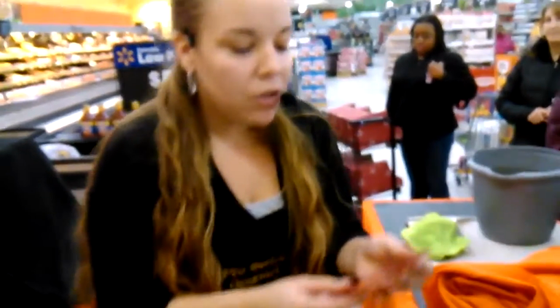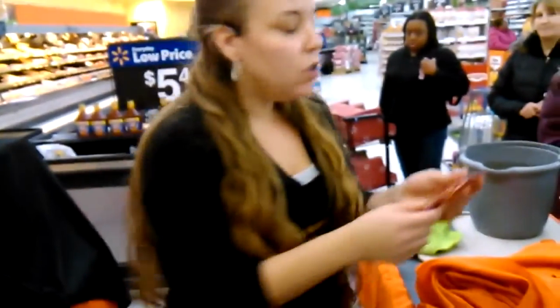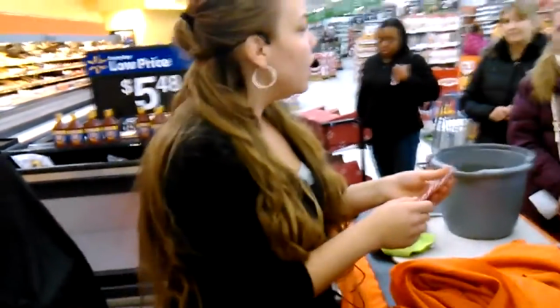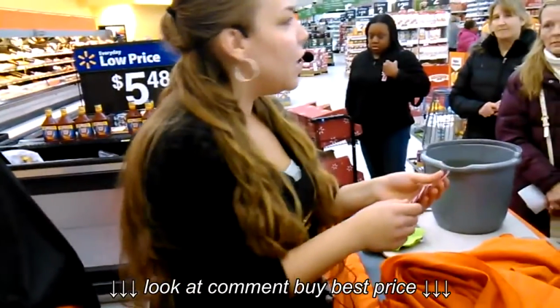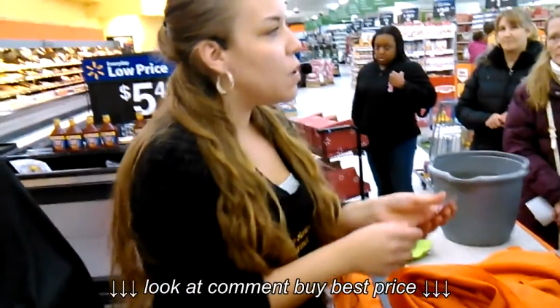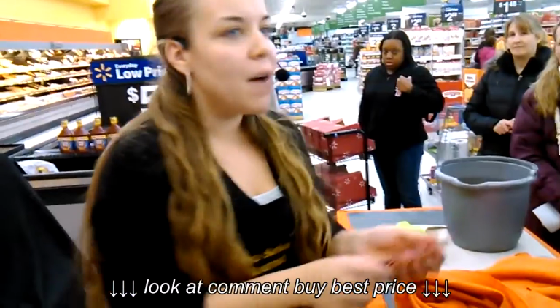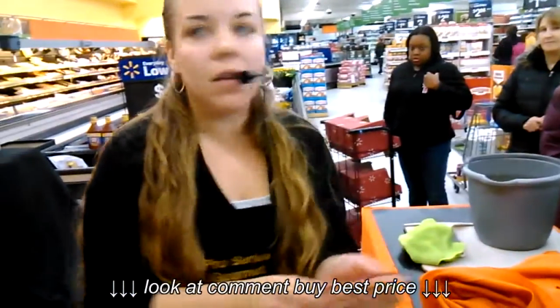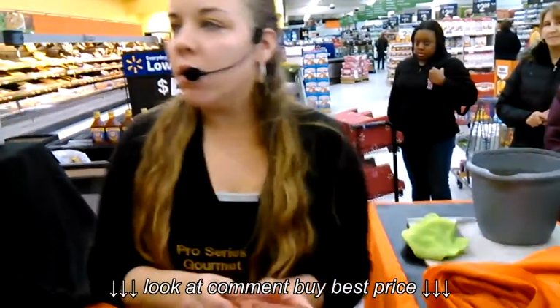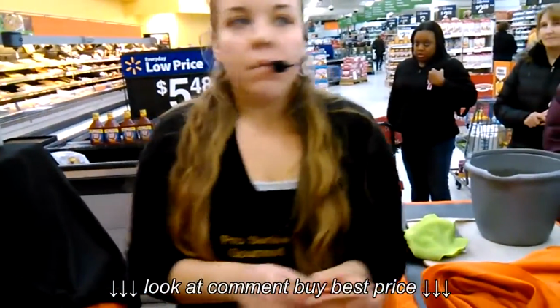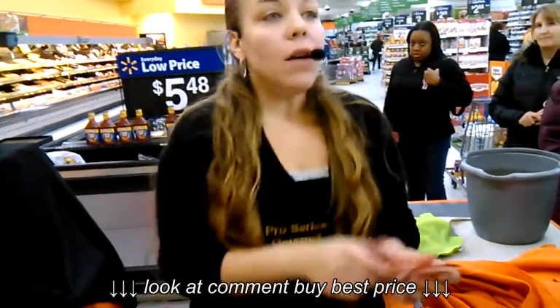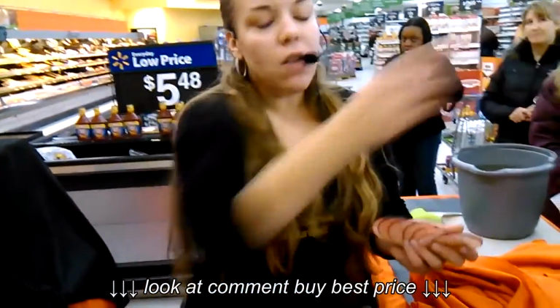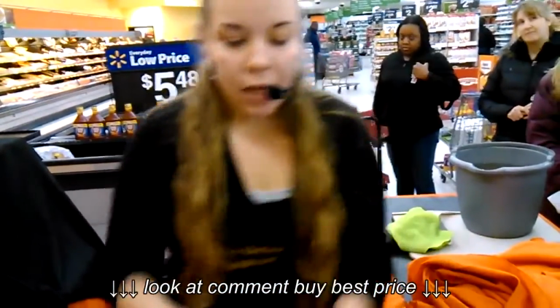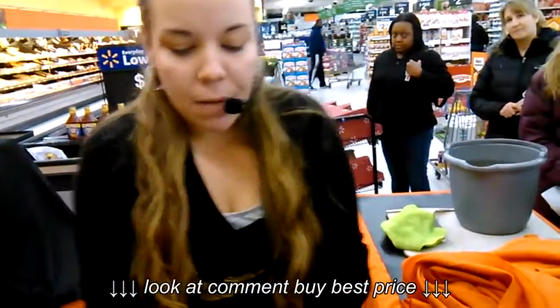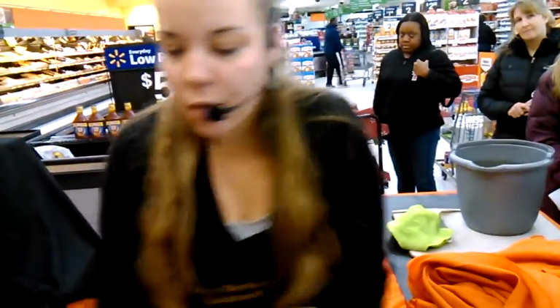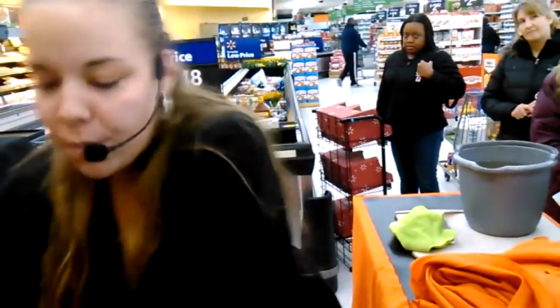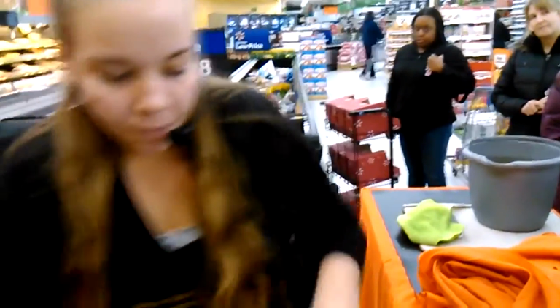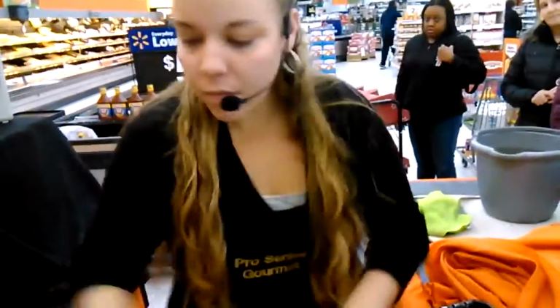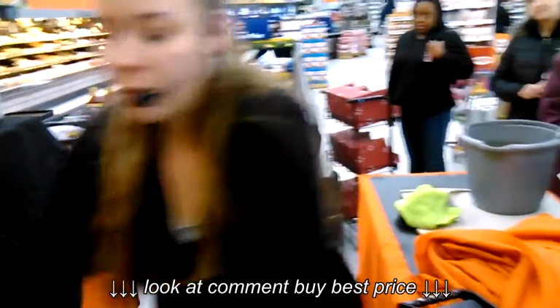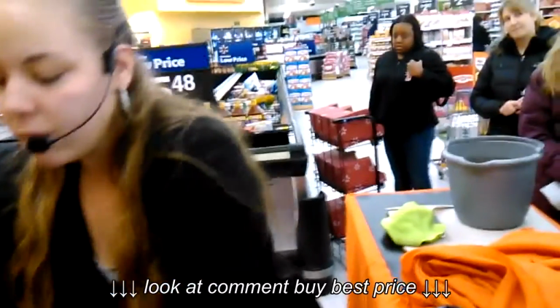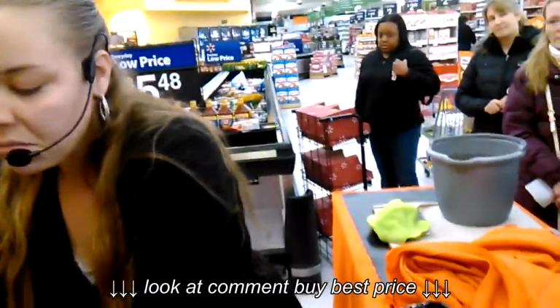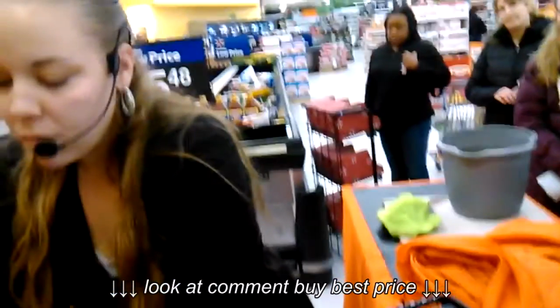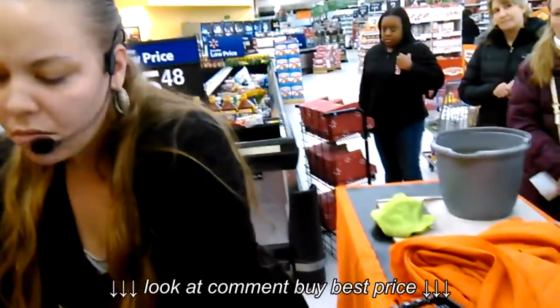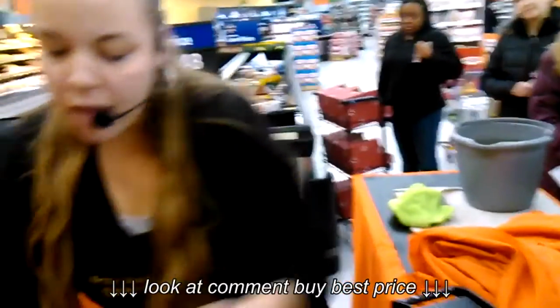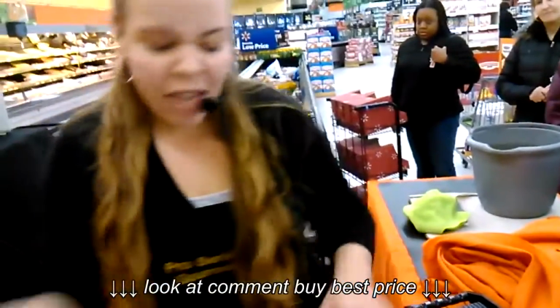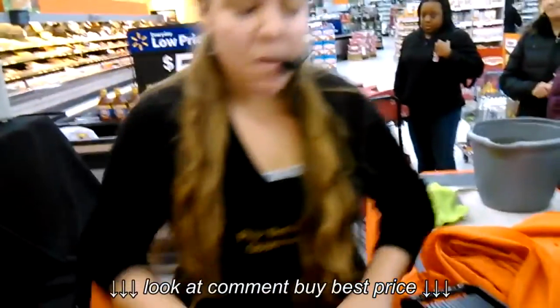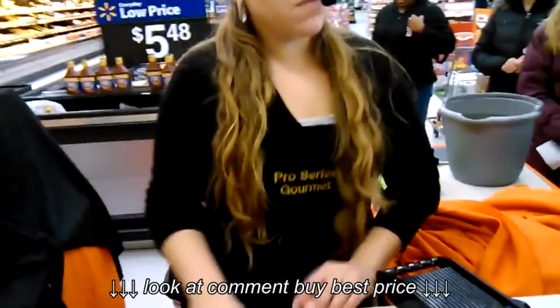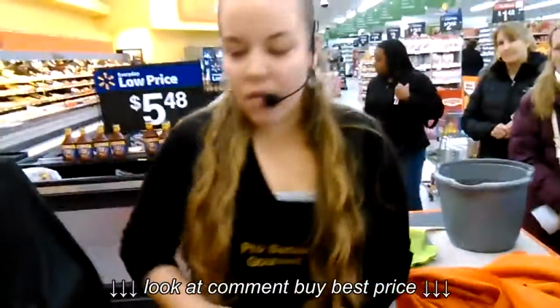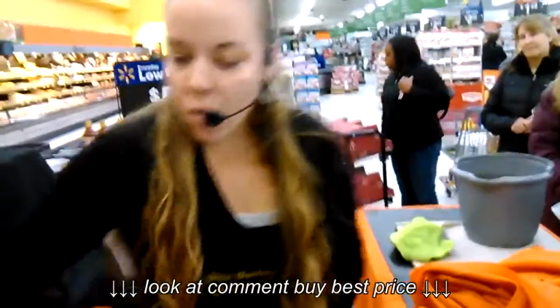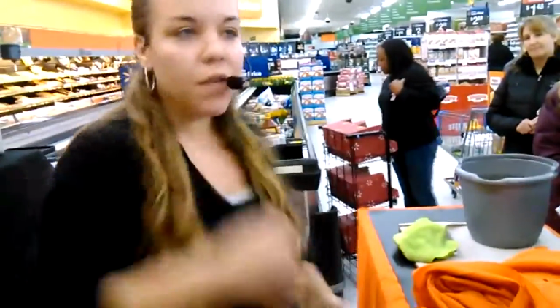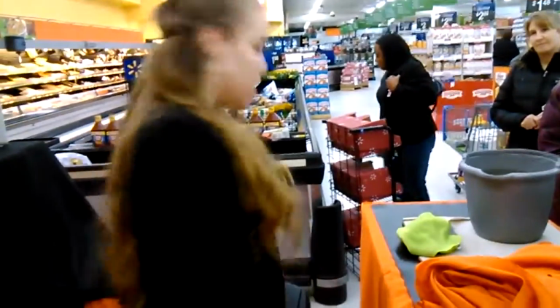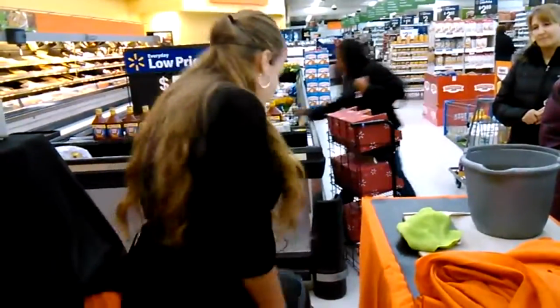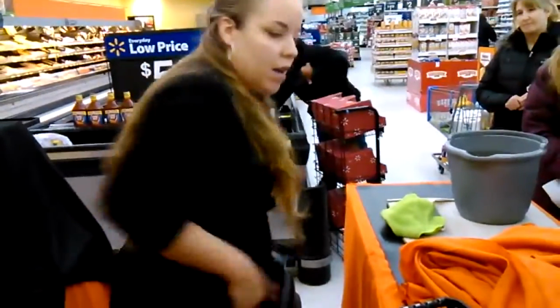Homemade? Okay, so how long does it take for you to prep for like three, four people? Probably about half an hour. Let's just say 20 minutes just for the sake of it — one serving already done, good to go.